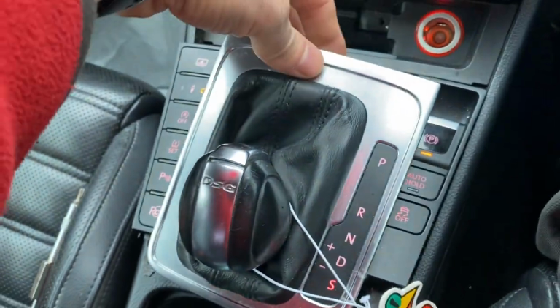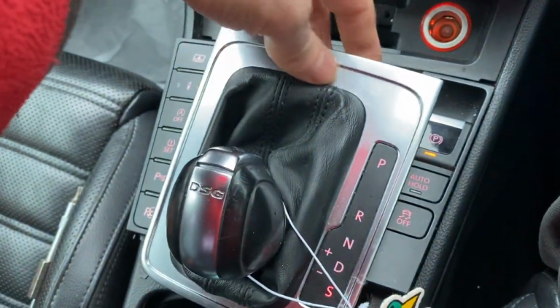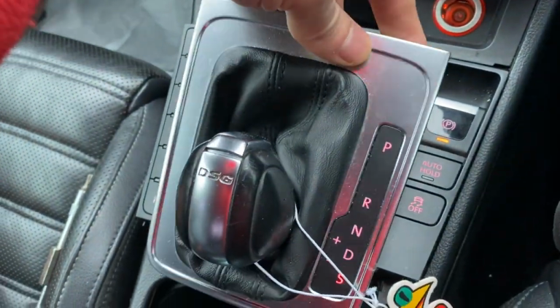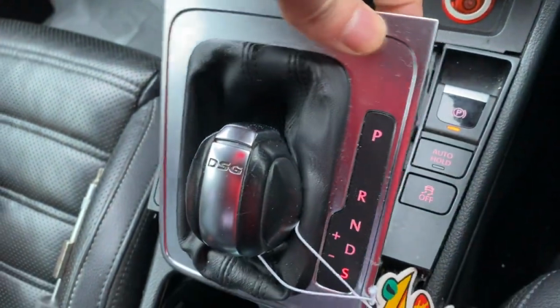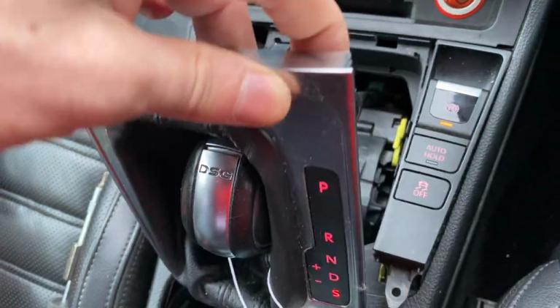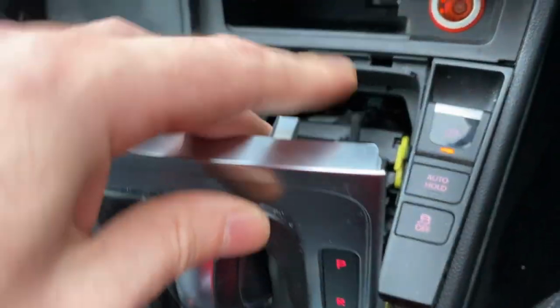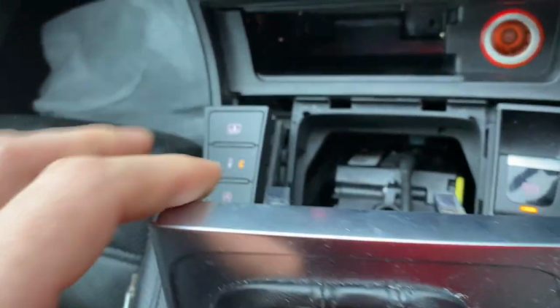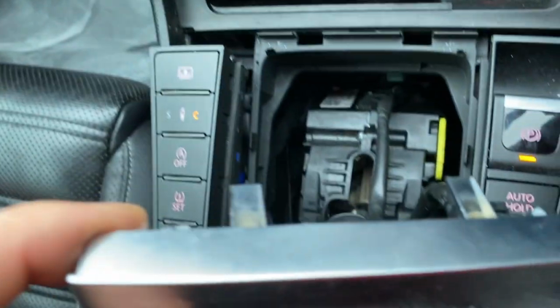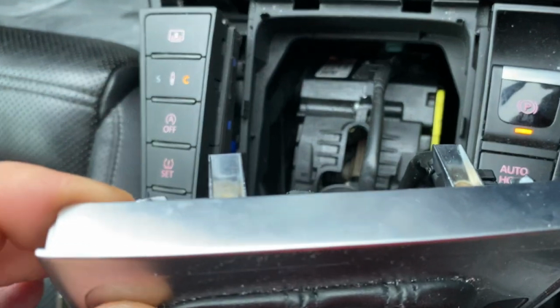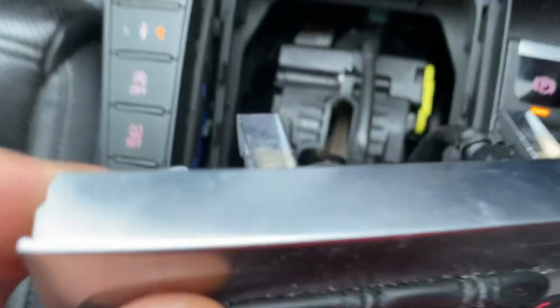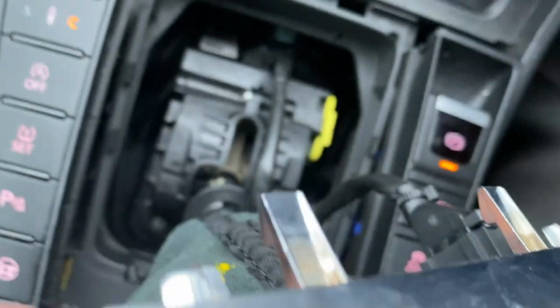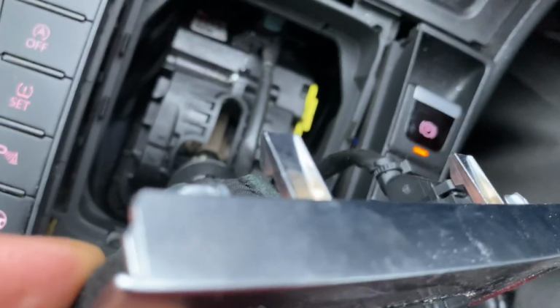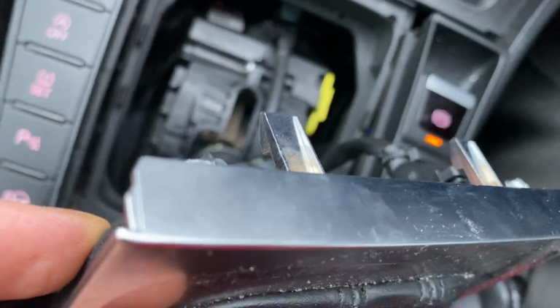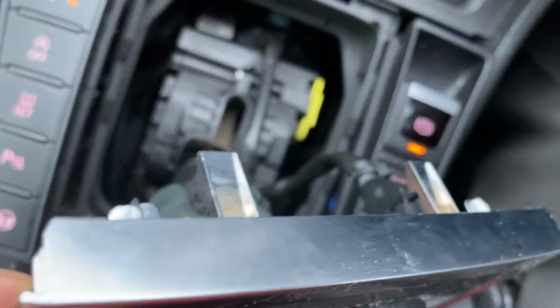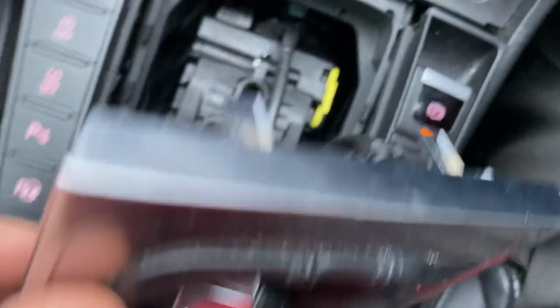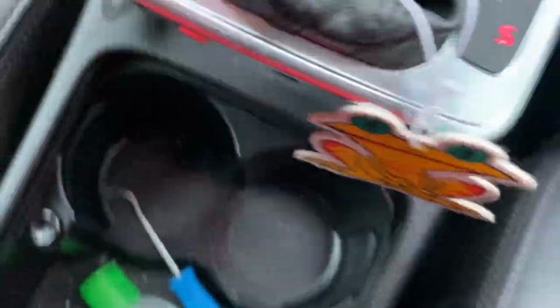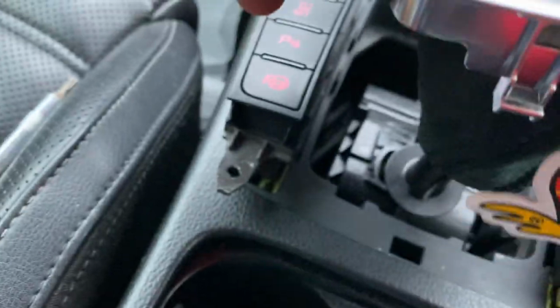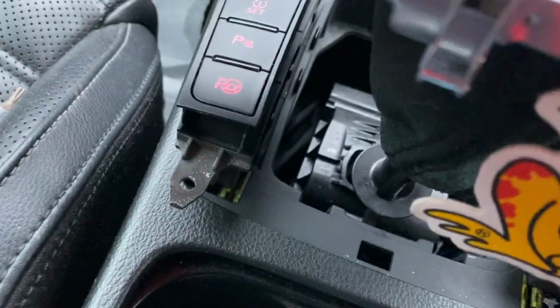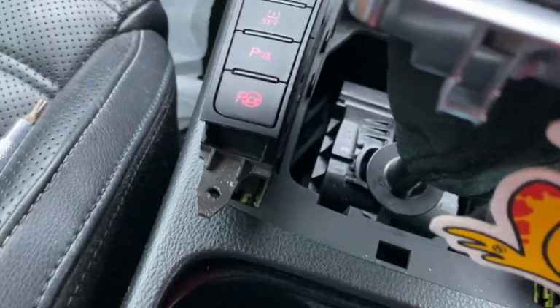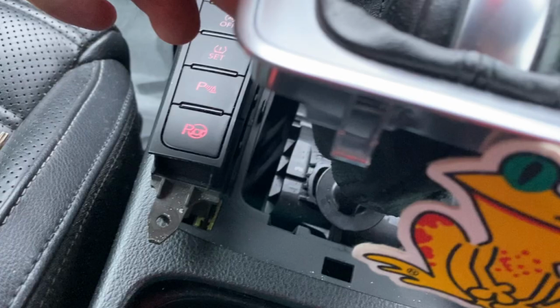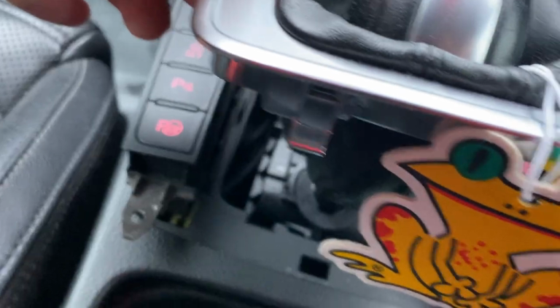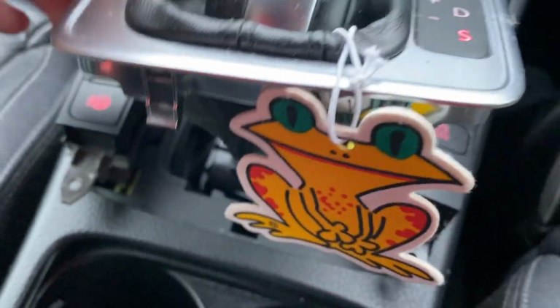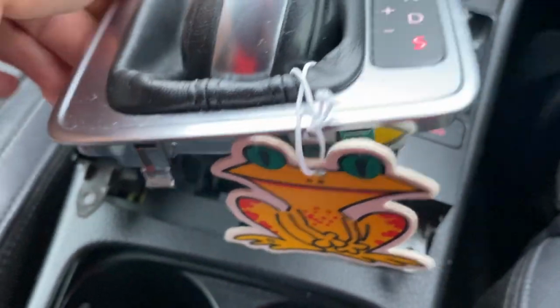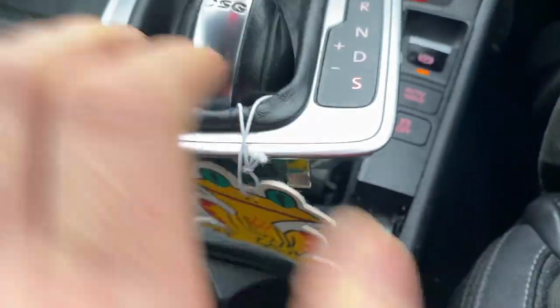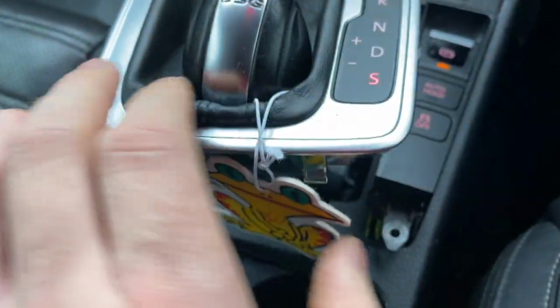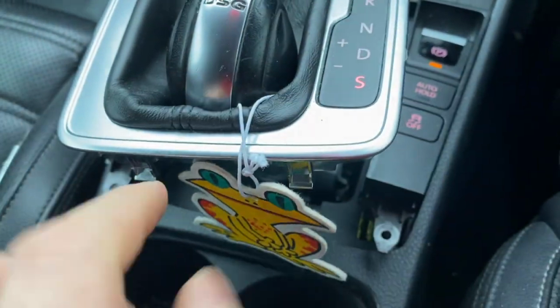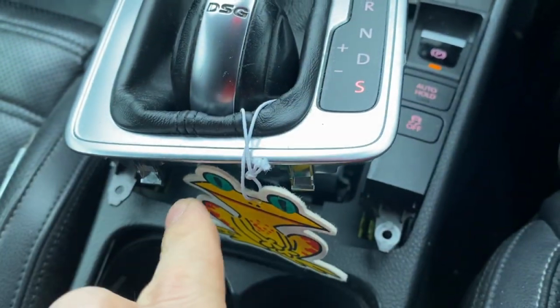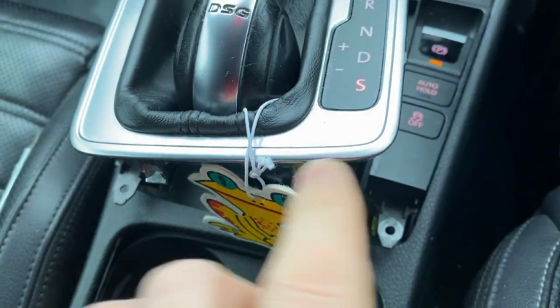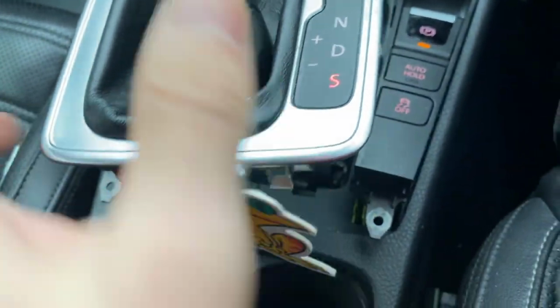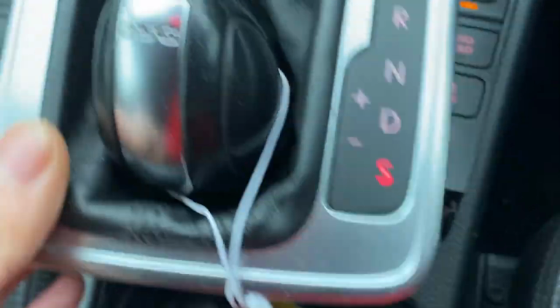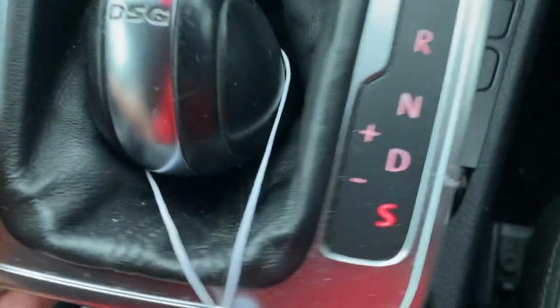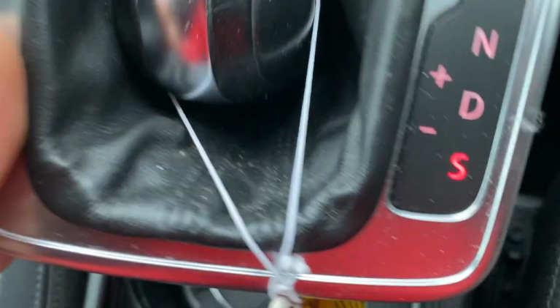Whether it's automatic or manual, either way you've got to remove this piece, which just unclips. You can see the clips in there on either side — one on each side — and you take this off.